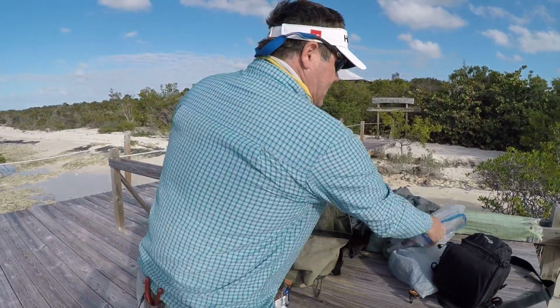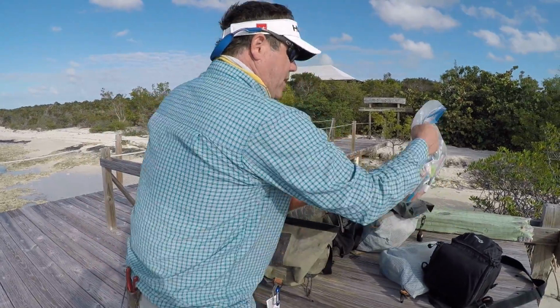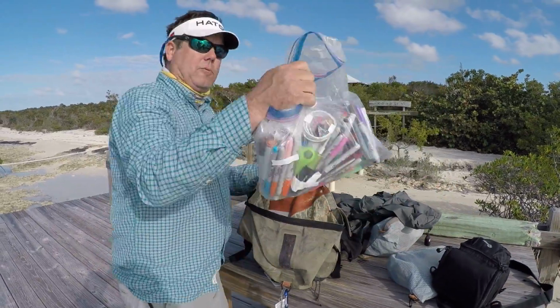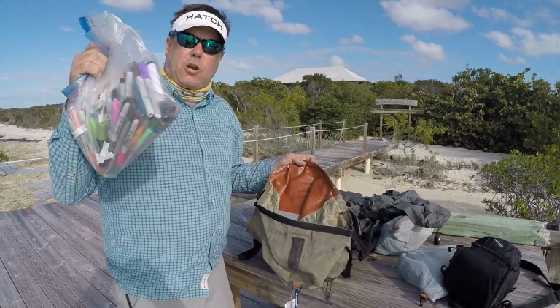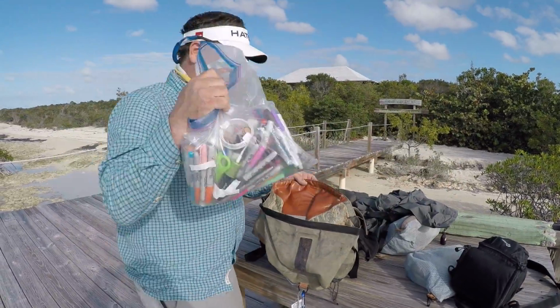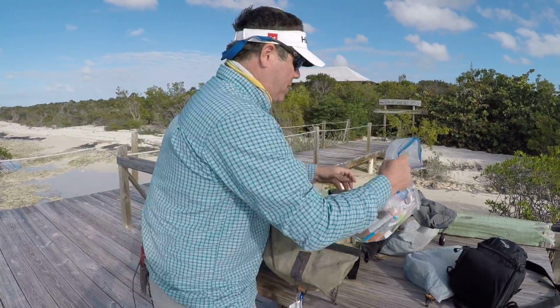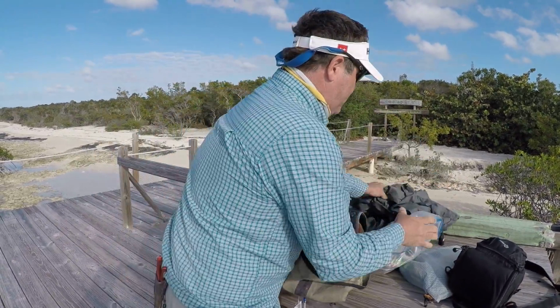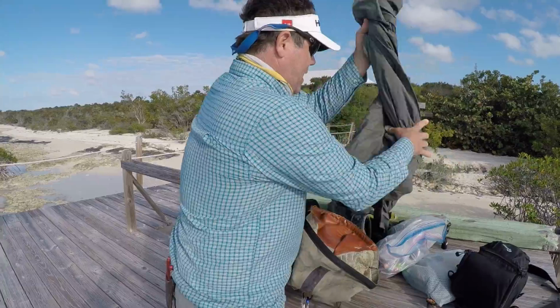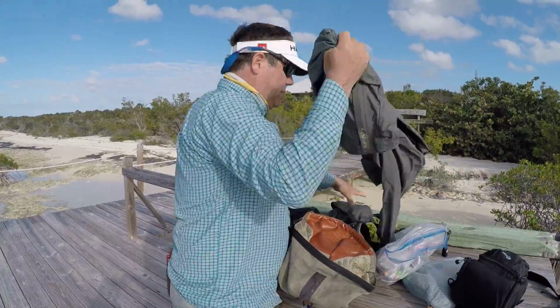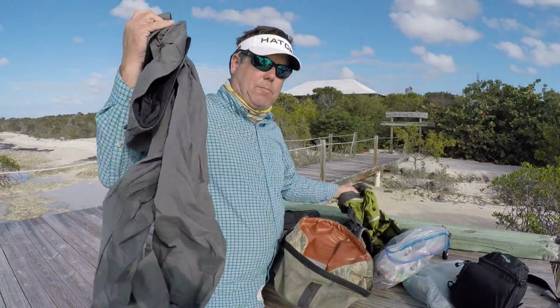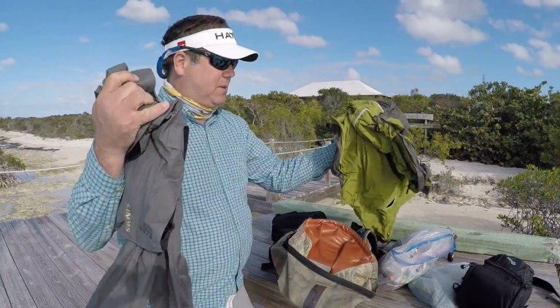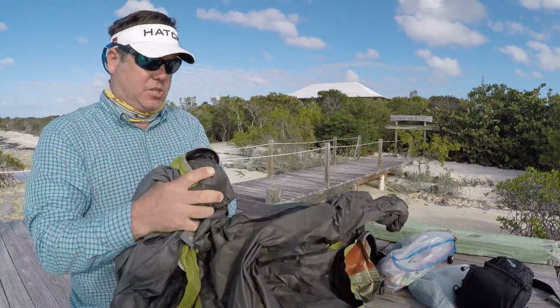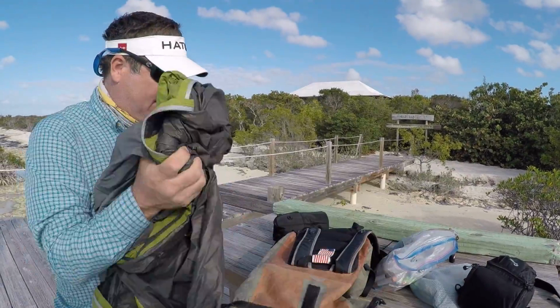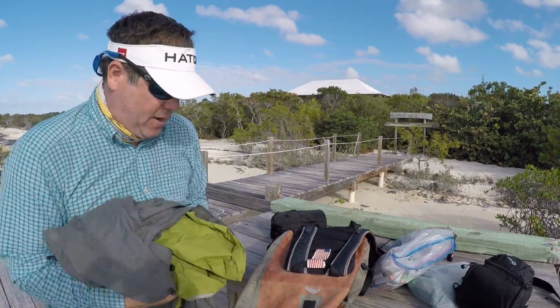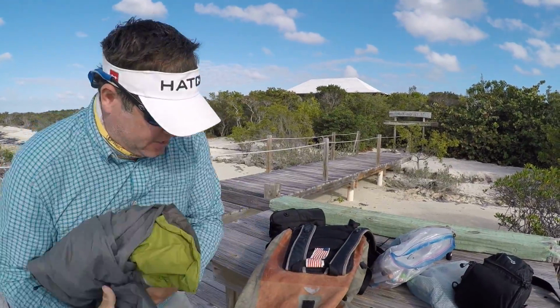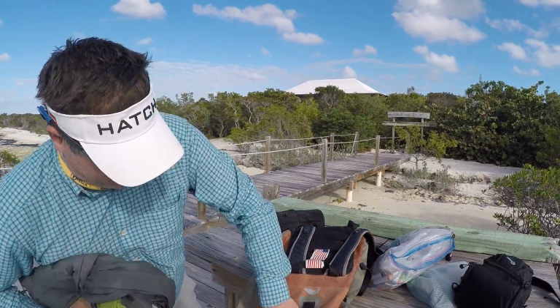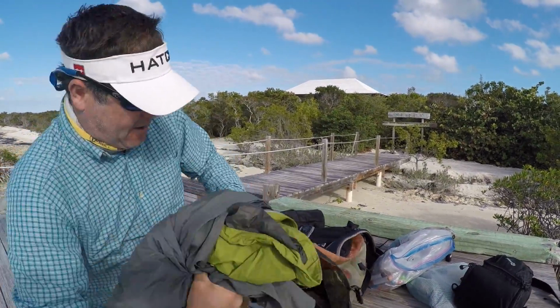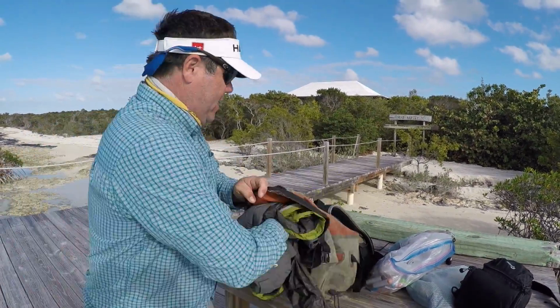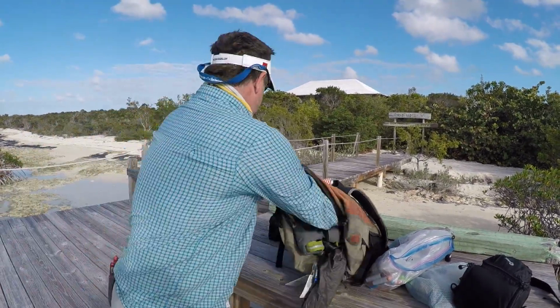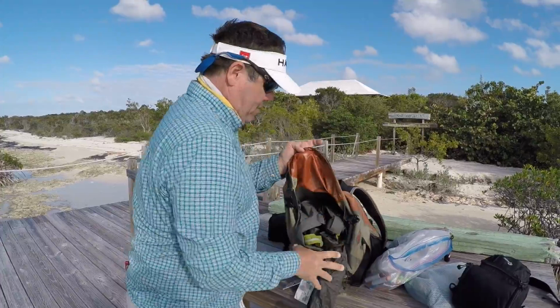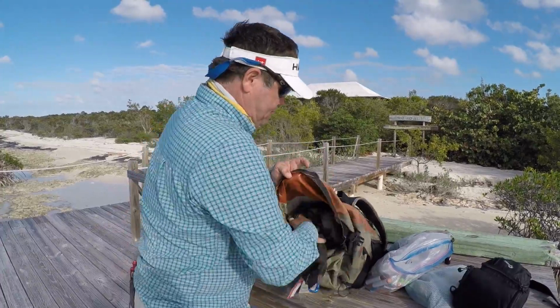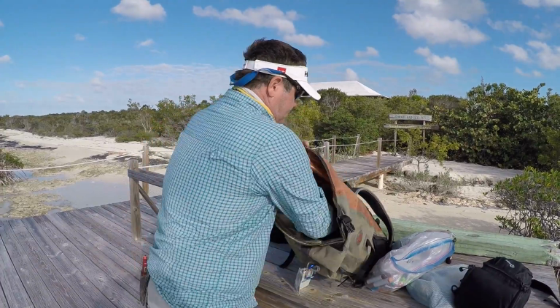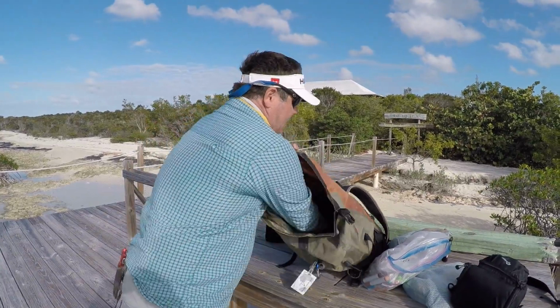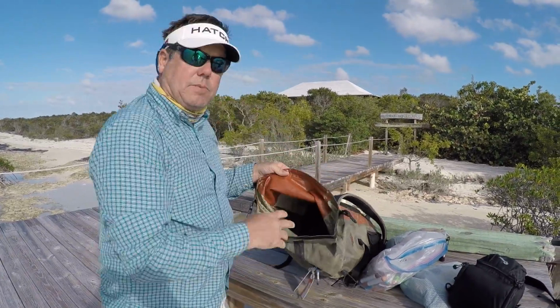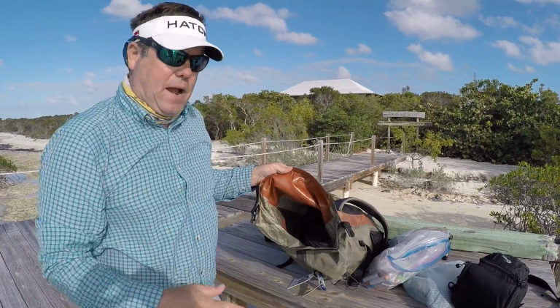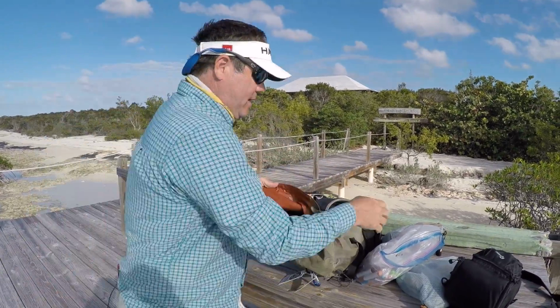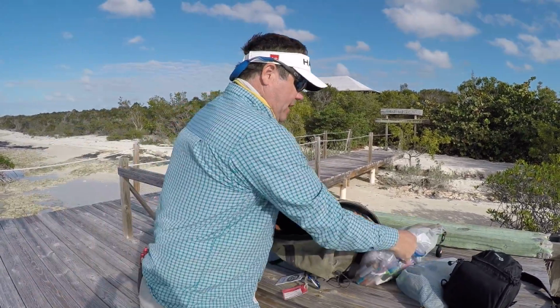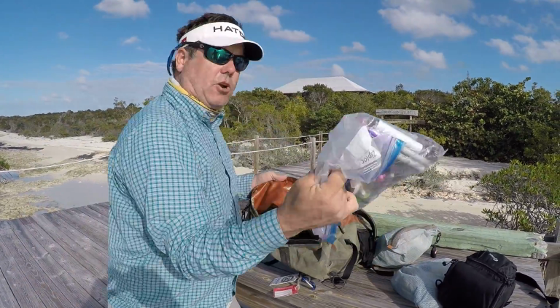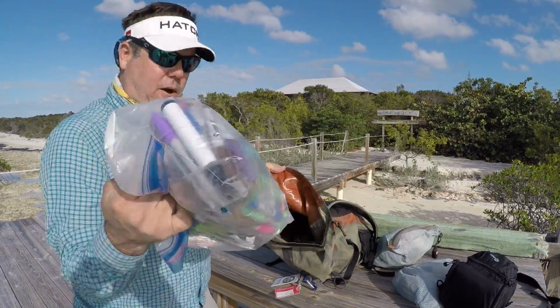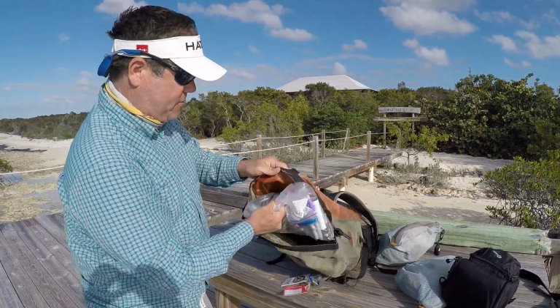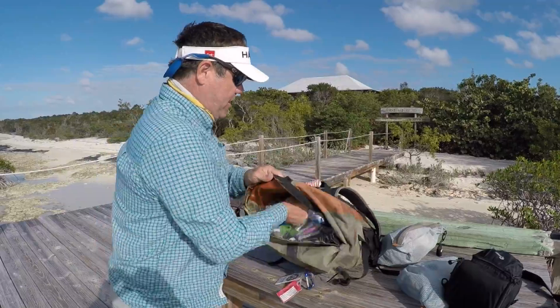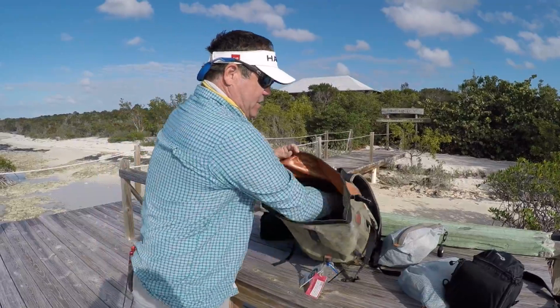It's got plenty of room. Sharpie markers — very important. I've got my Simms rain pants and my Simms jacket. What I do is I shove those down in the very bottom. That gives me a little padding, and then I go Sharpie markers for drawing on conch shells.